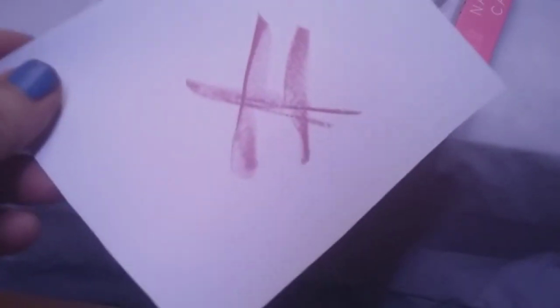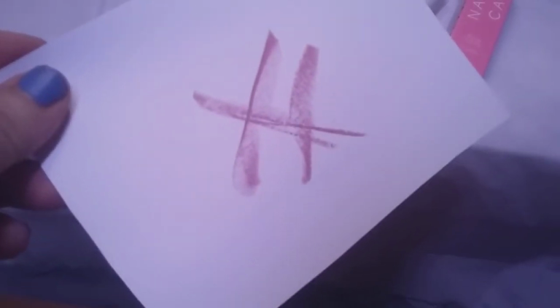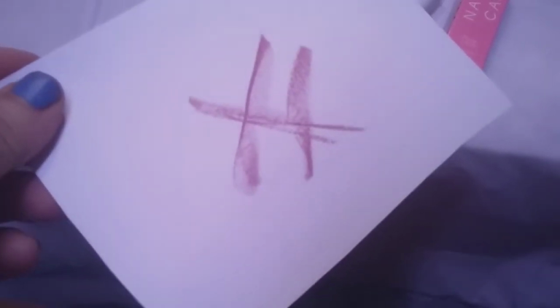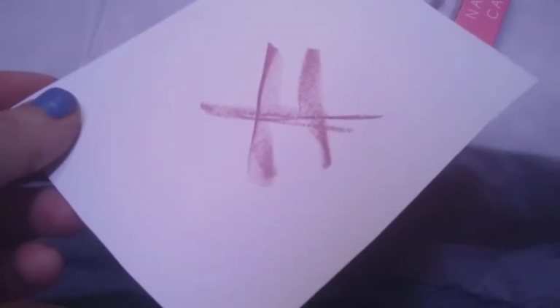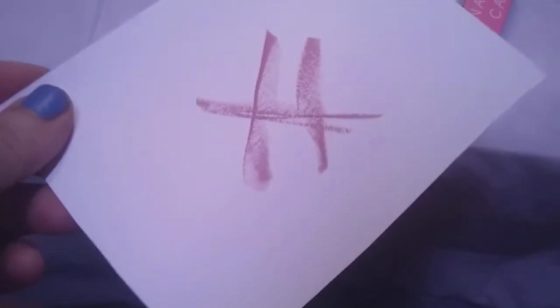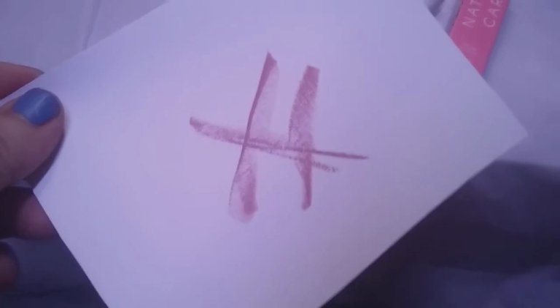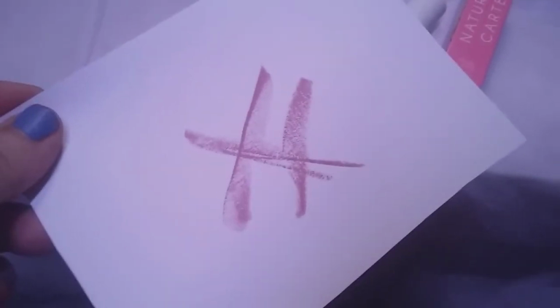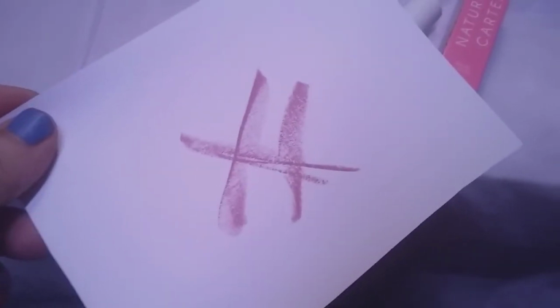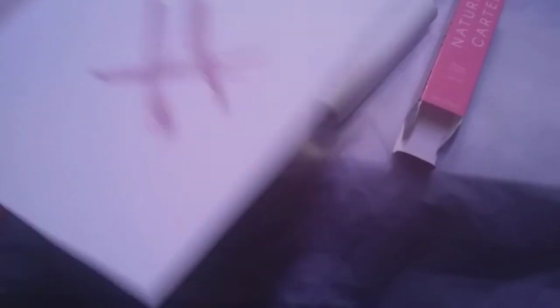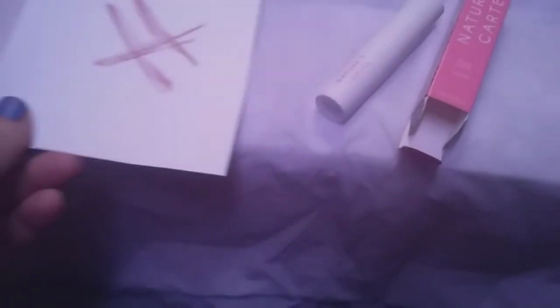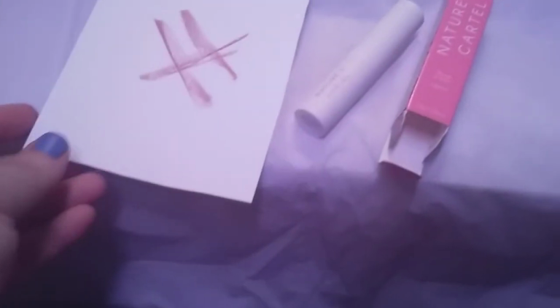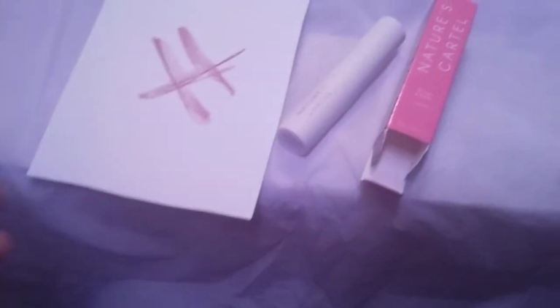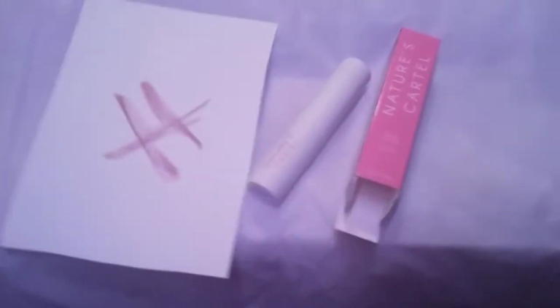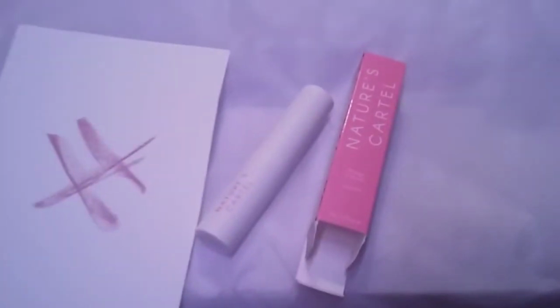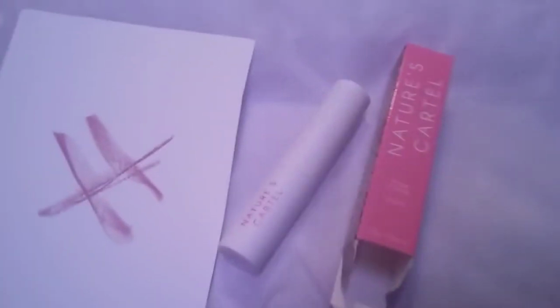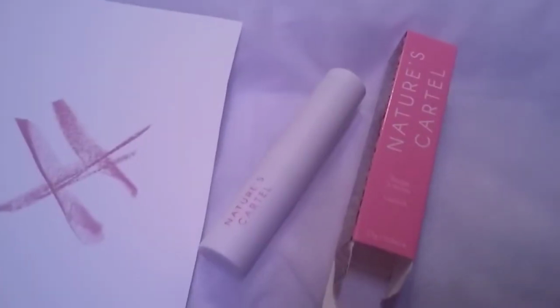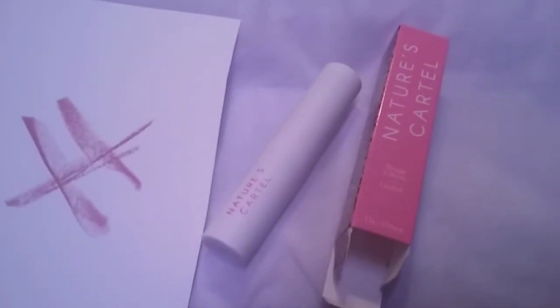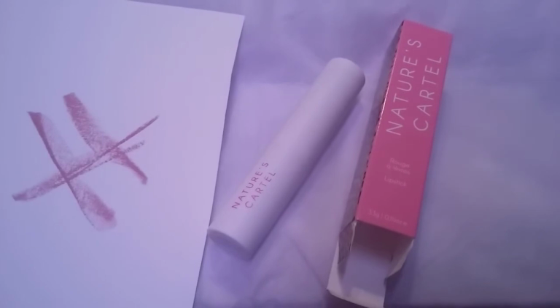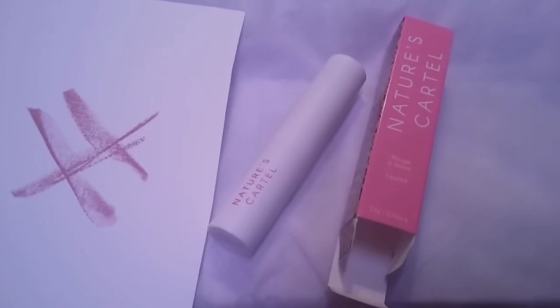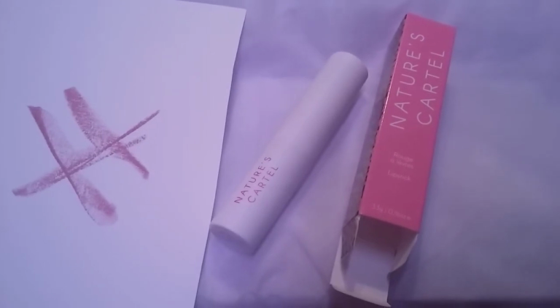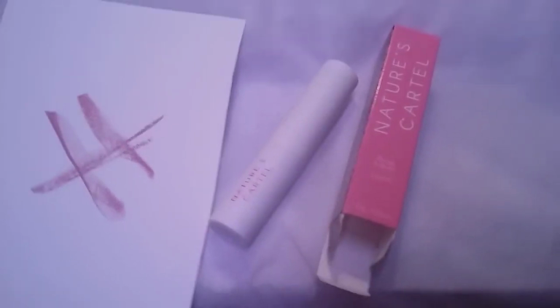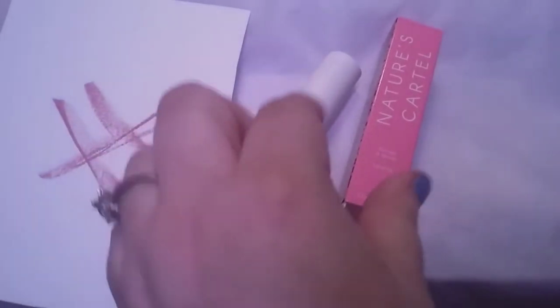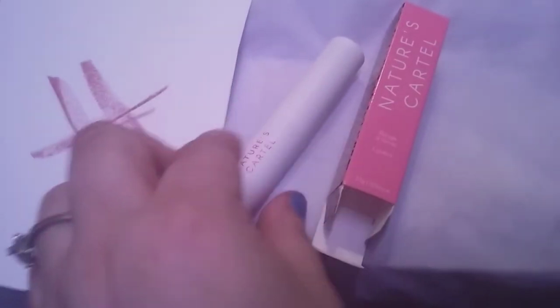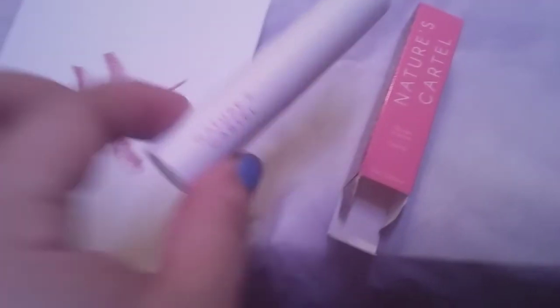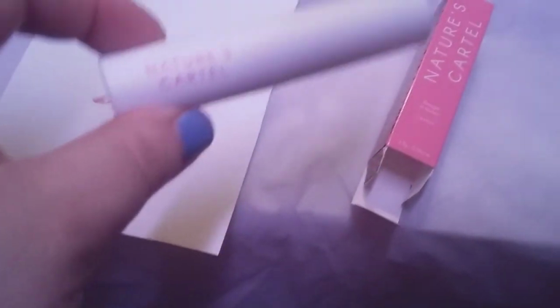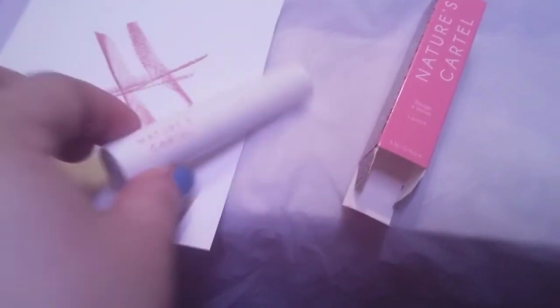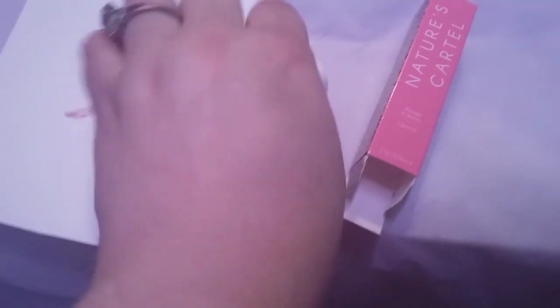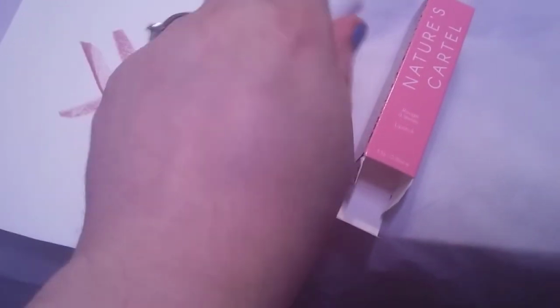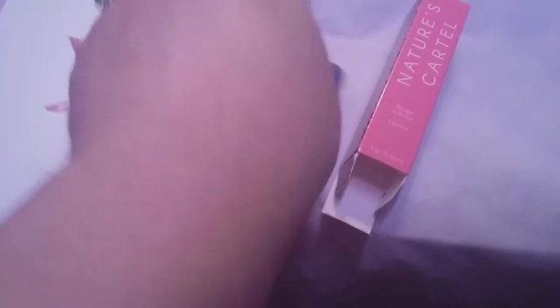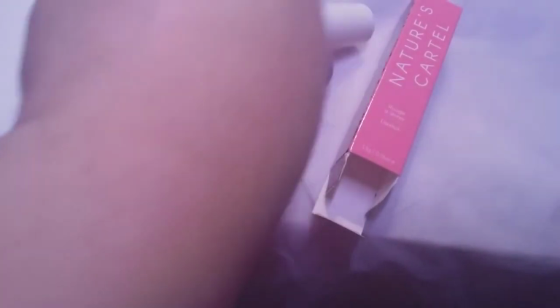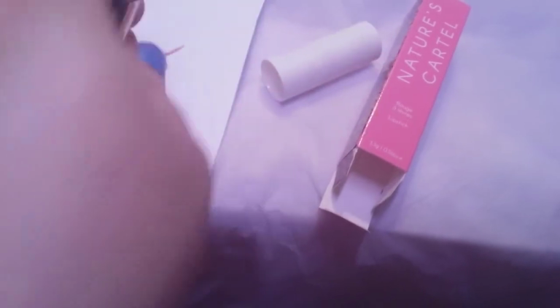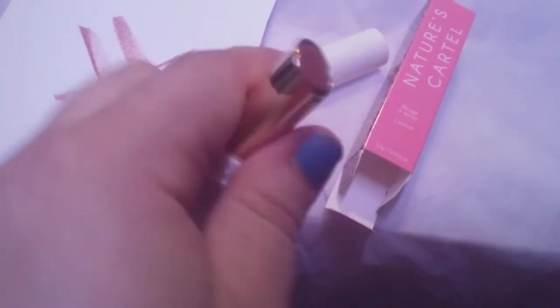It goes on easy. I just swatched it, so give this a try. It retails for $15. Again, this came from Ipsy. This is the lipstick here and I will show you all, ladies and gentlemen.